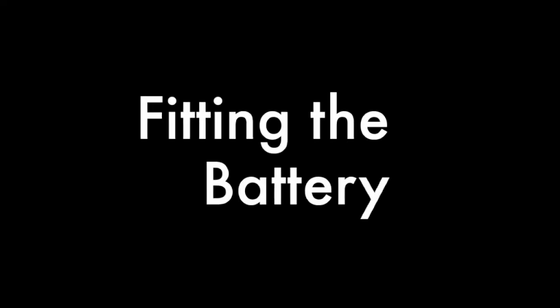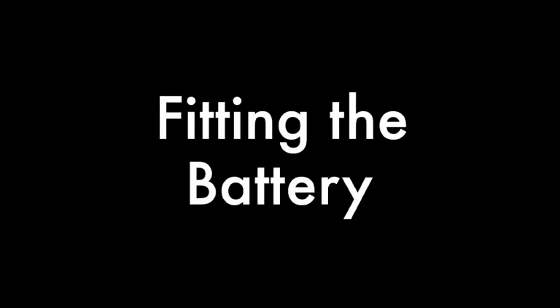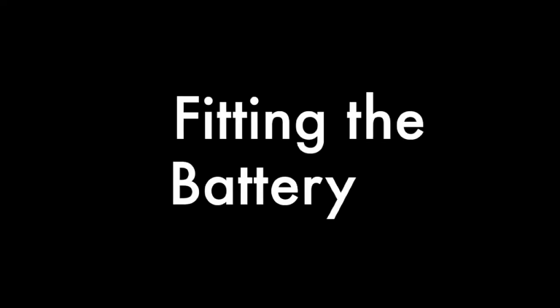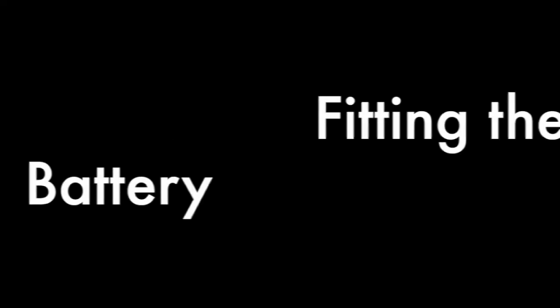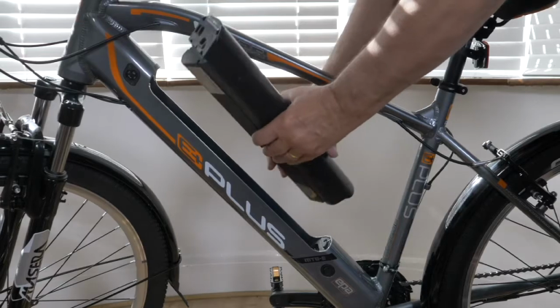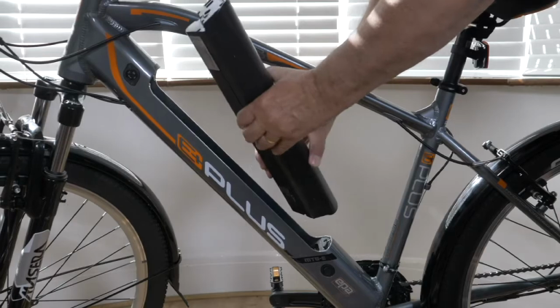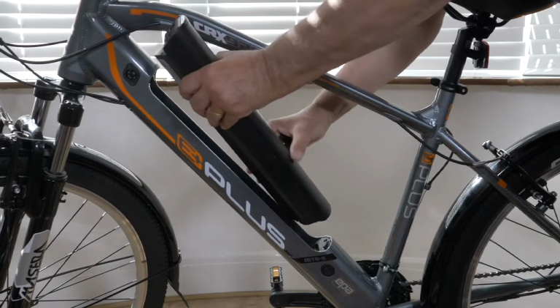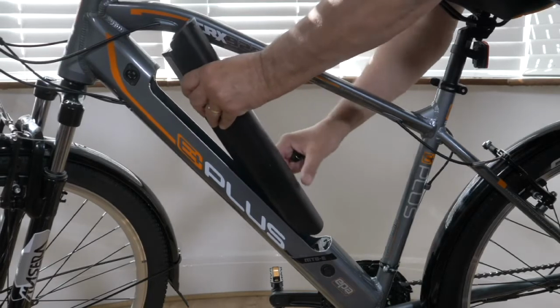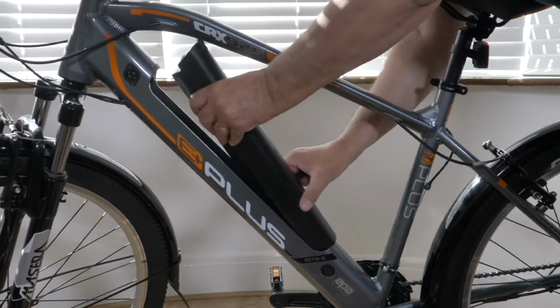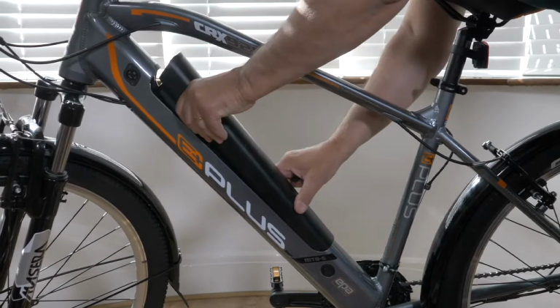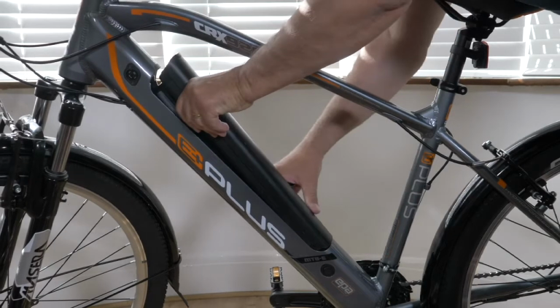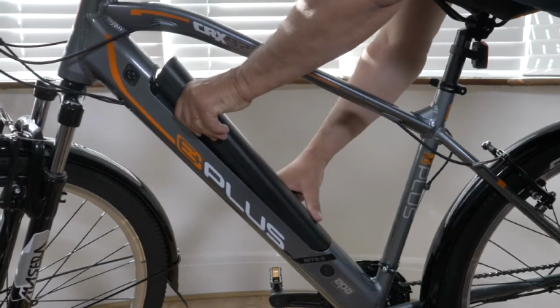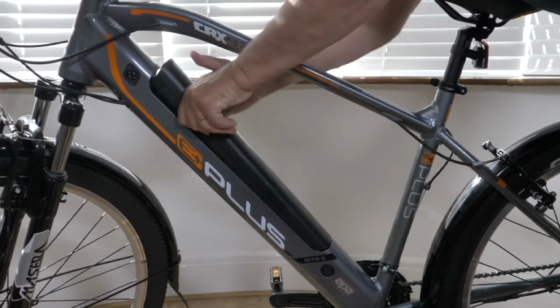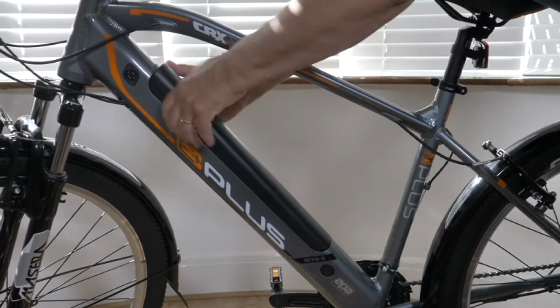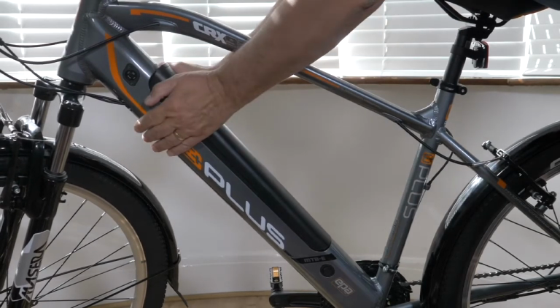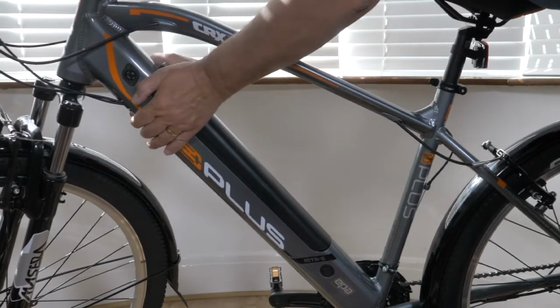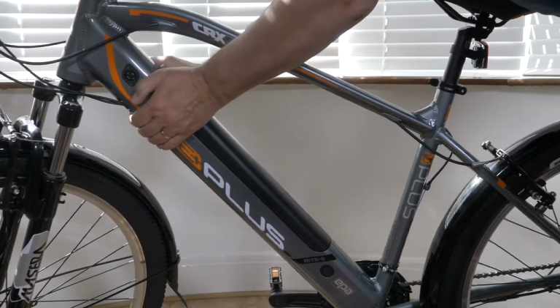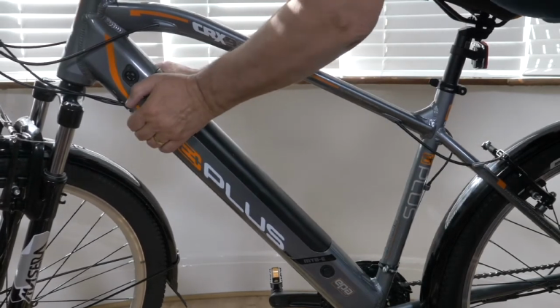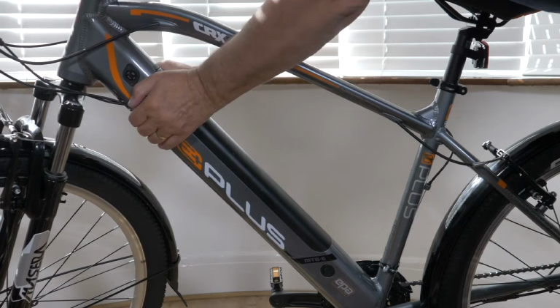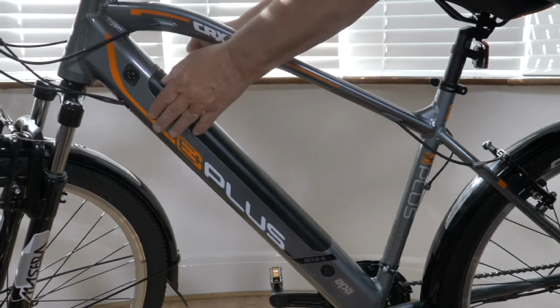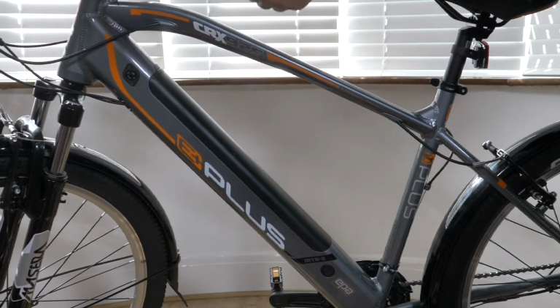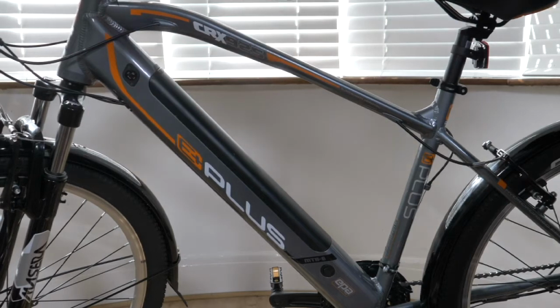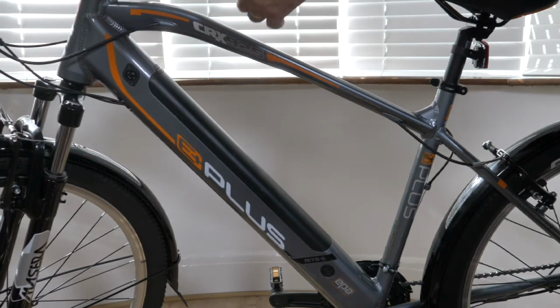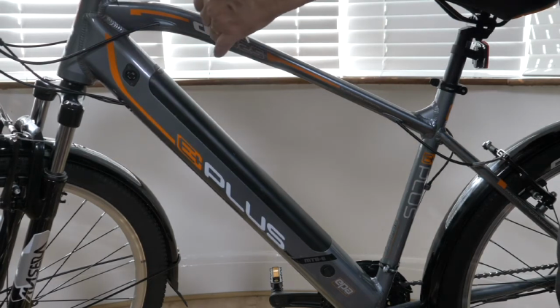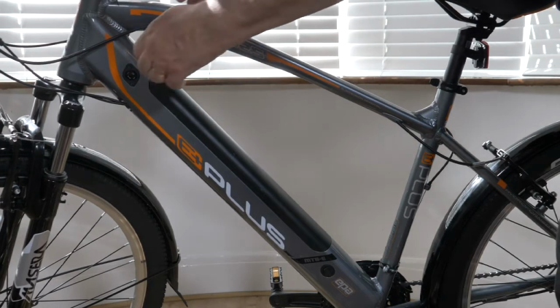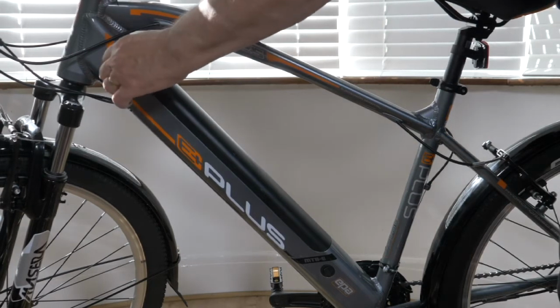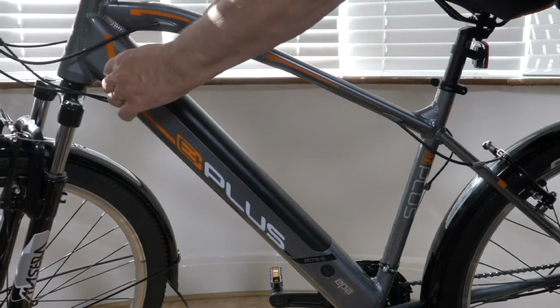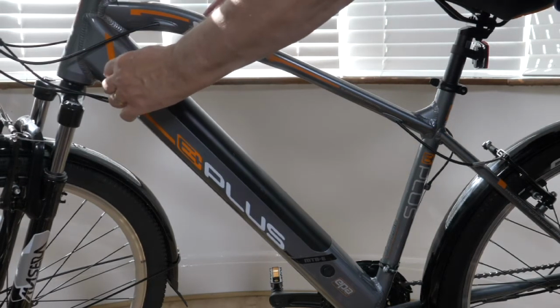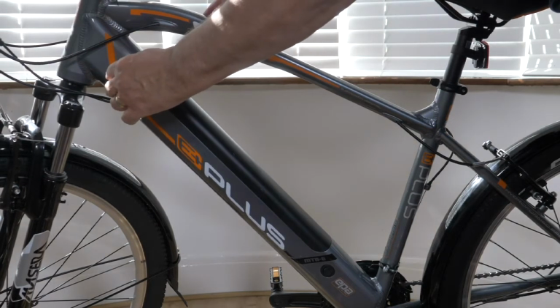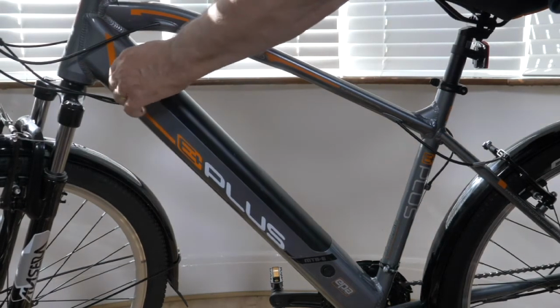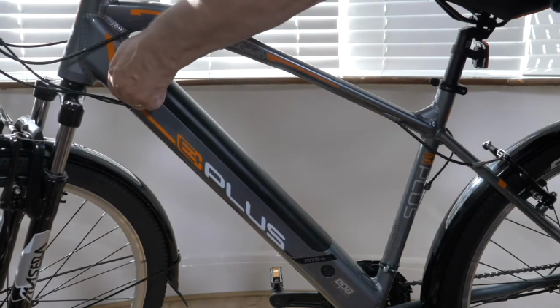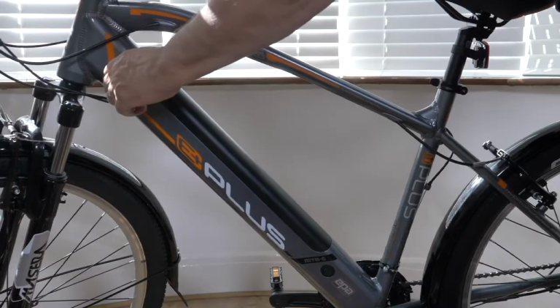Fitting the battery. Slide your battery into the frame, putting the bottom of the battery in first. Then push the top of the battery into the frame until you hear a click. Then lock the battery into position.